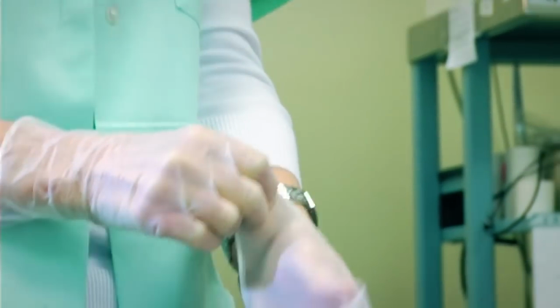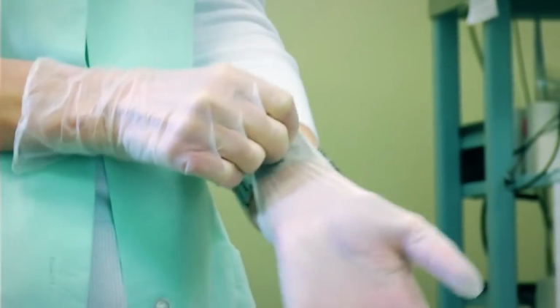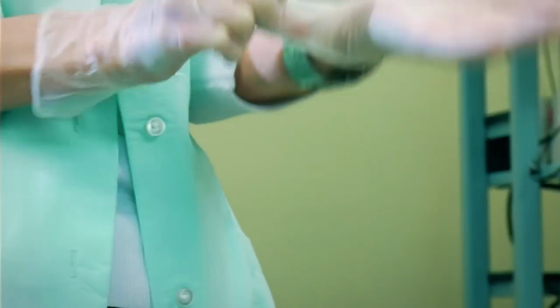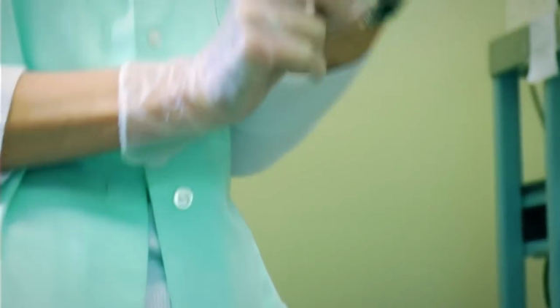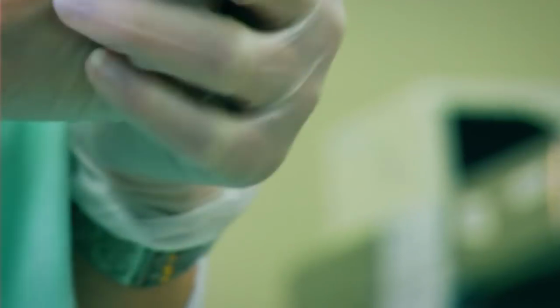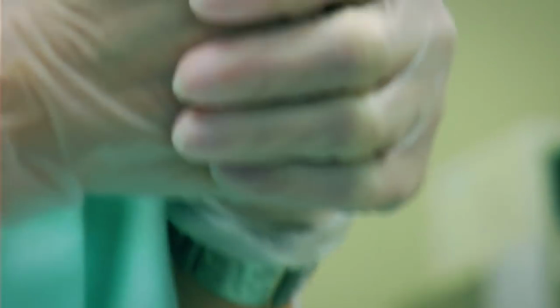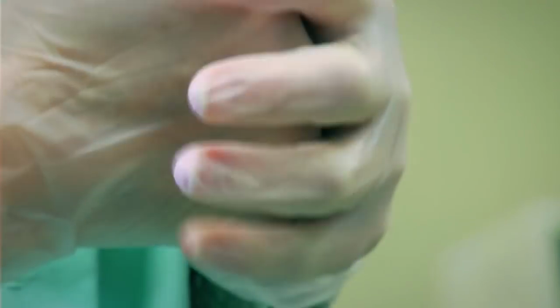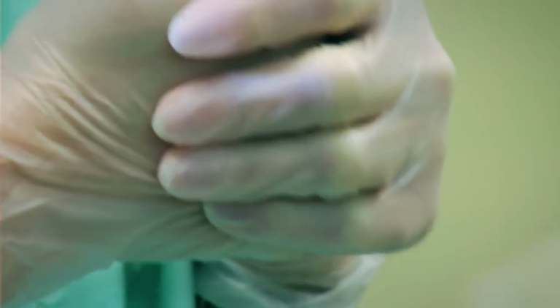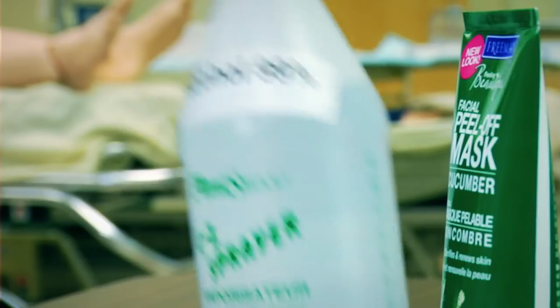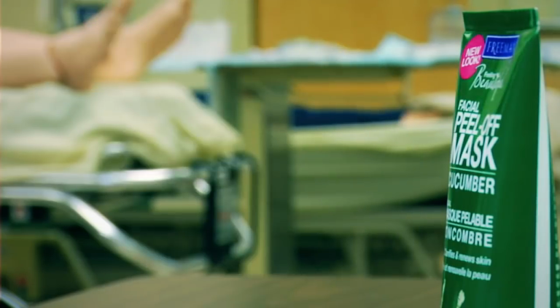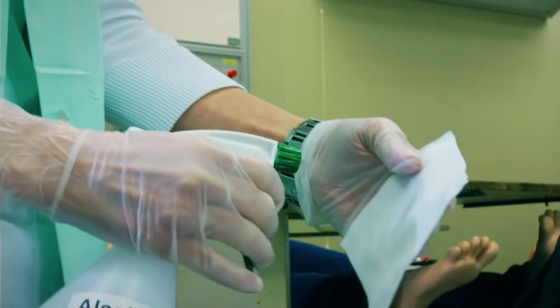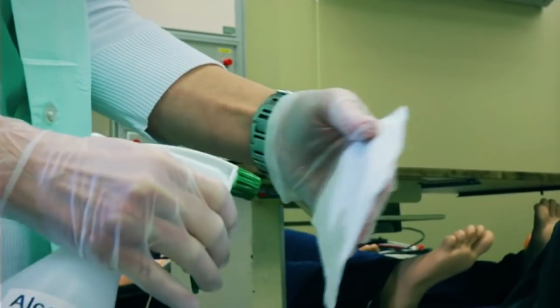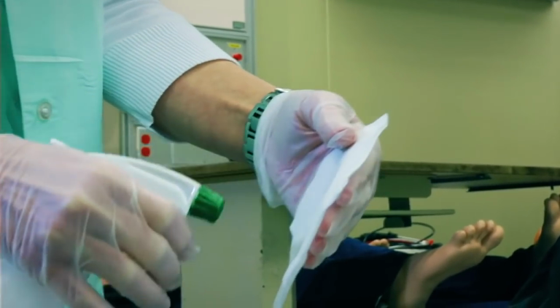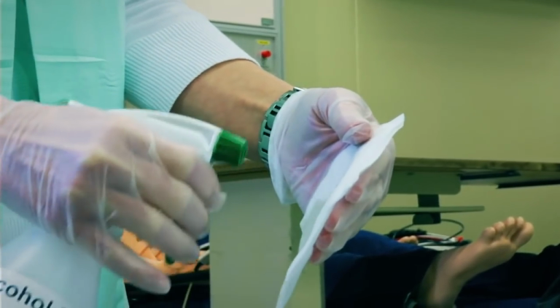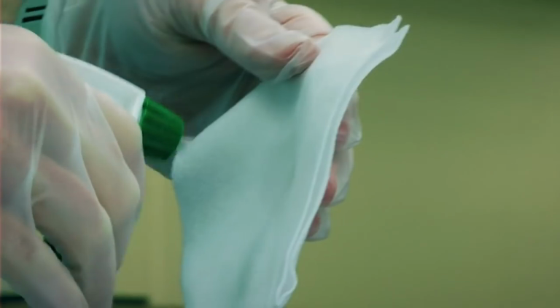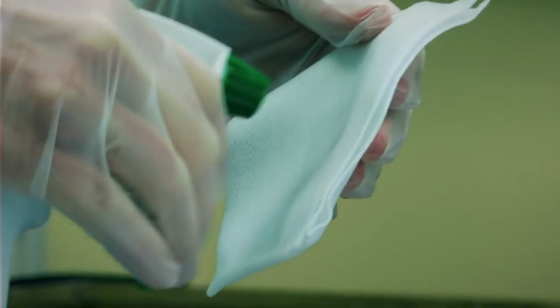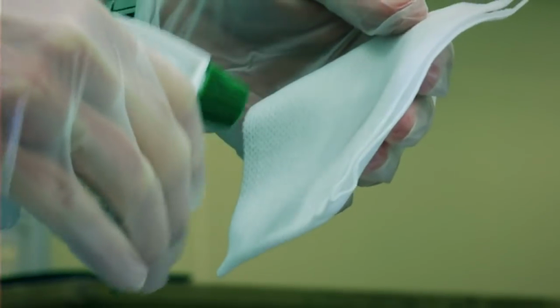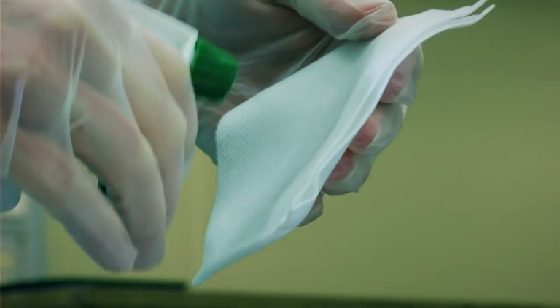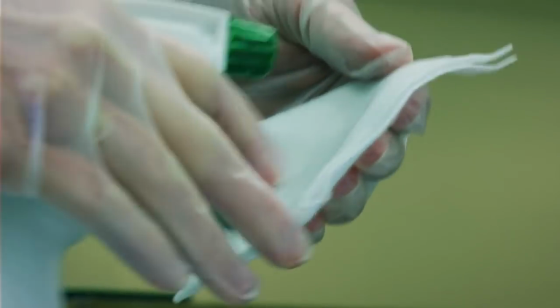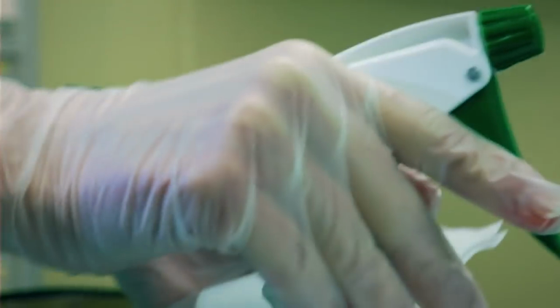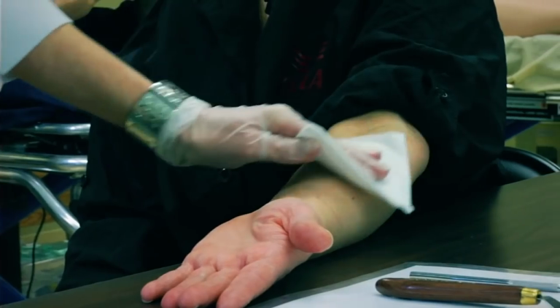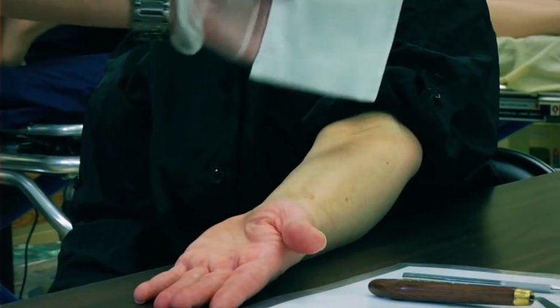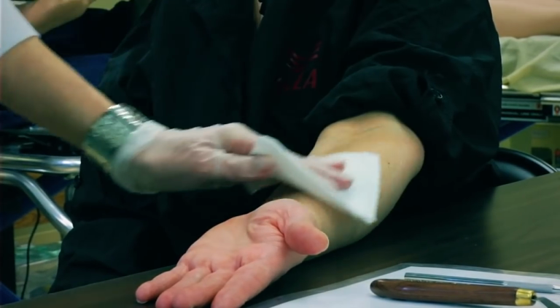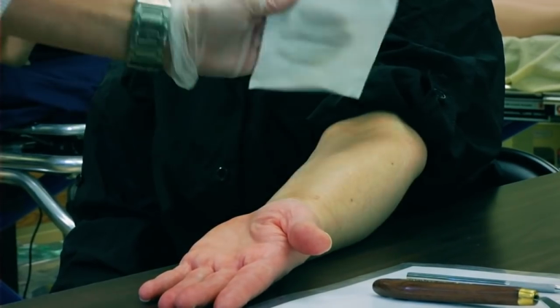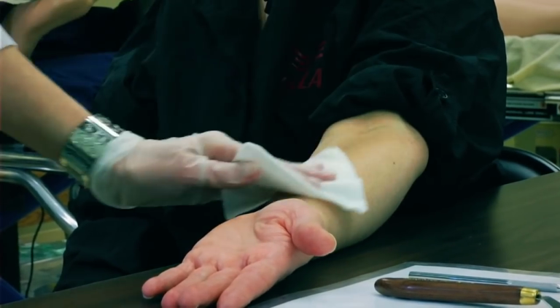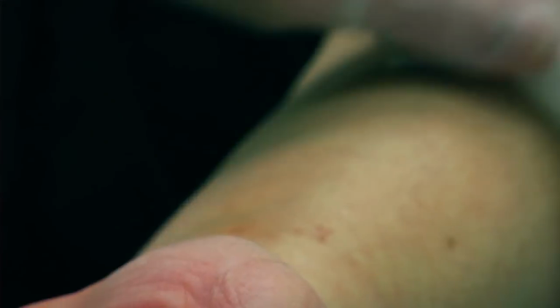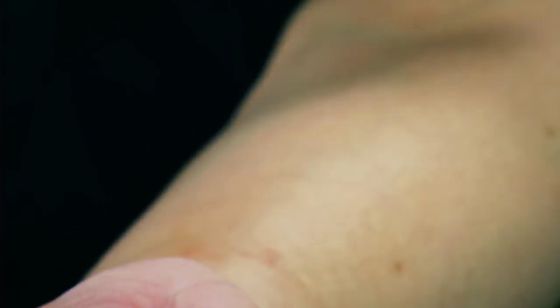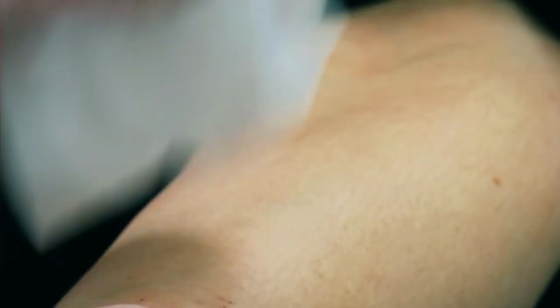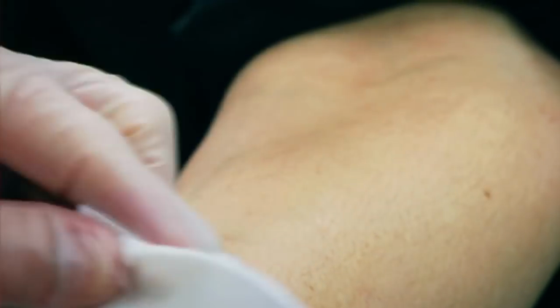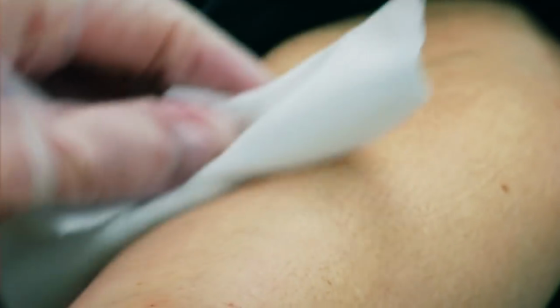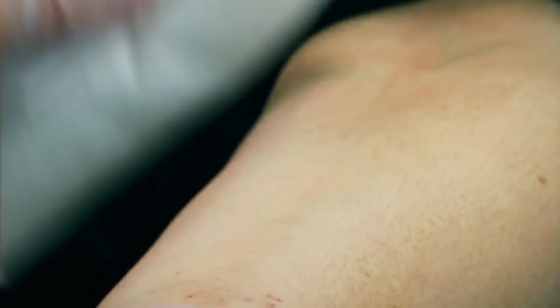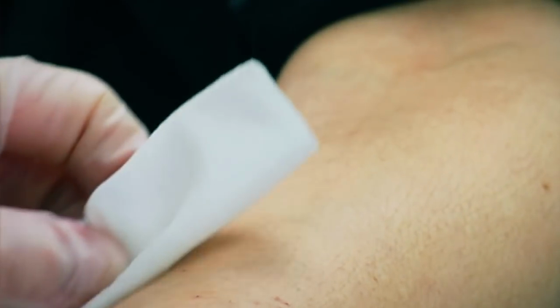Always wear gloves when doing moulage. Prepare skin by cleaning it with alcohol — 99% is recommended. Spray gauze with alcohol and clean the area. Let dry a few seconds.